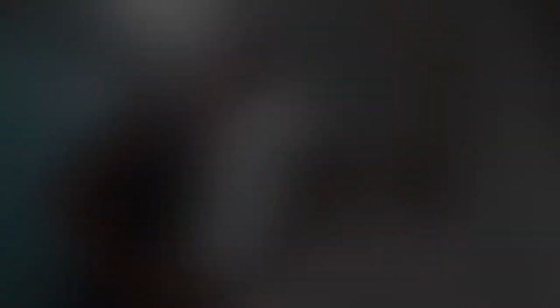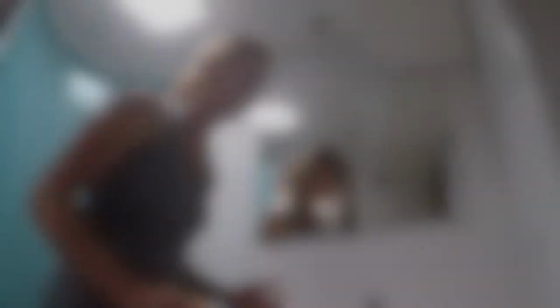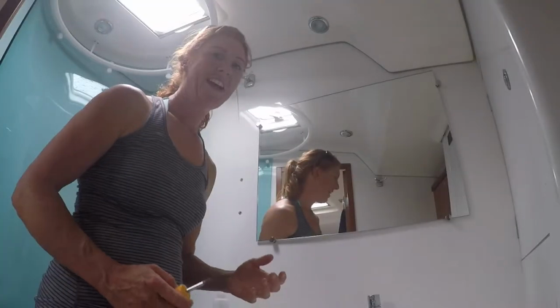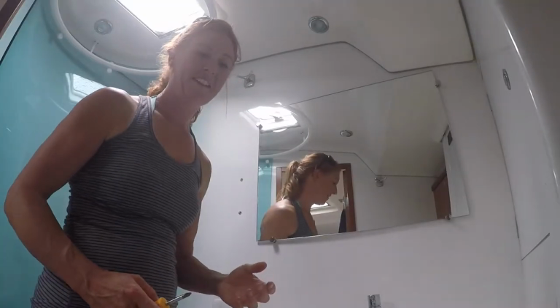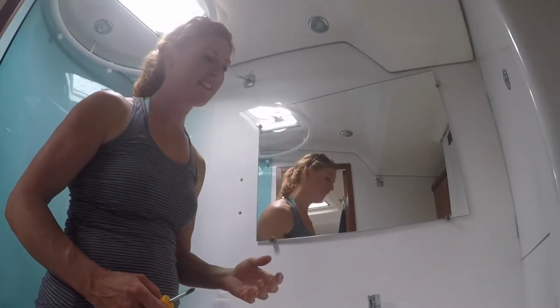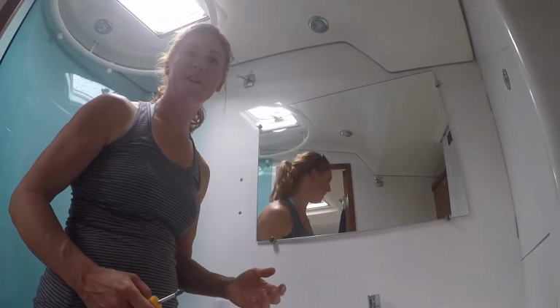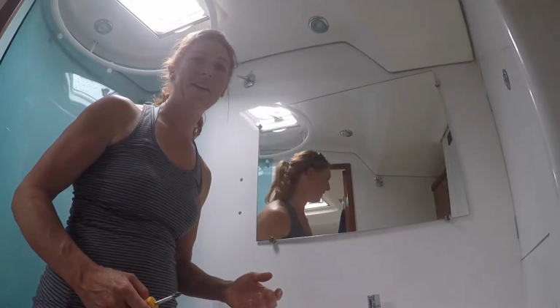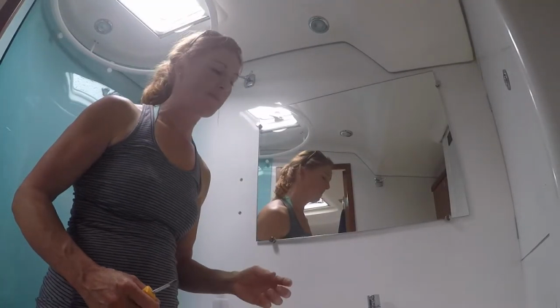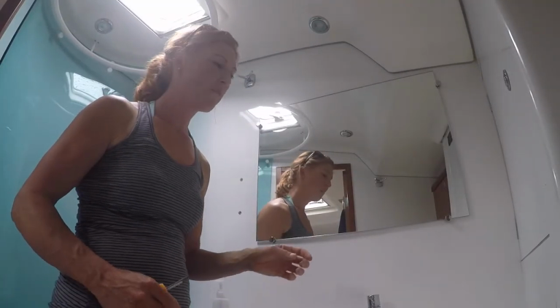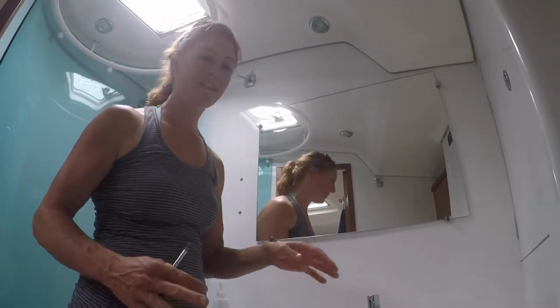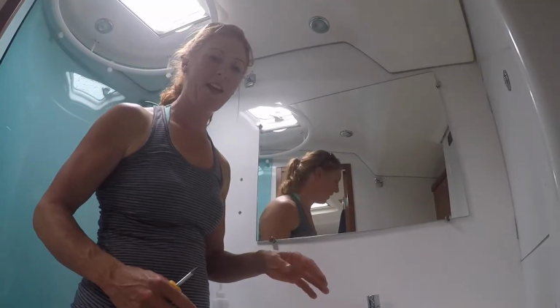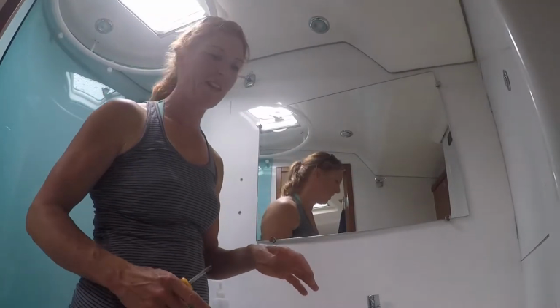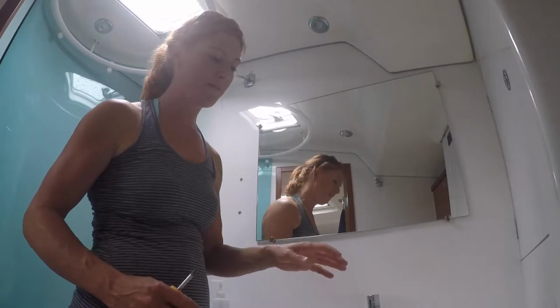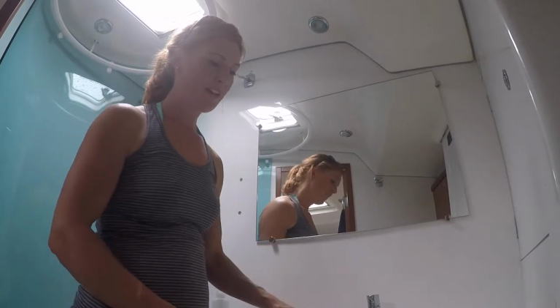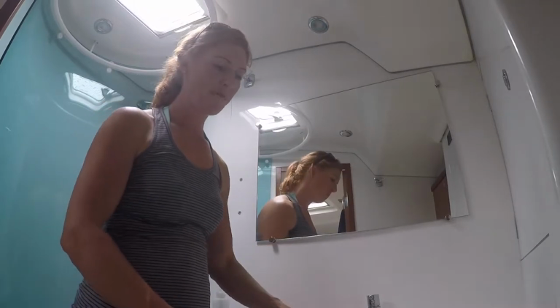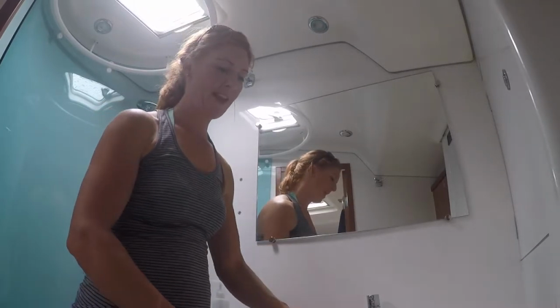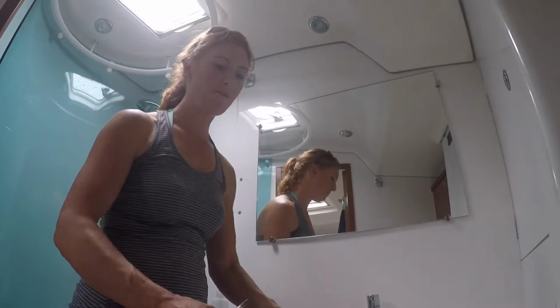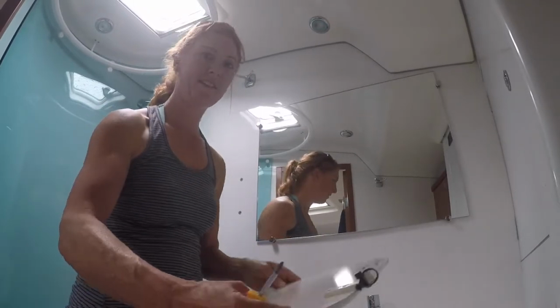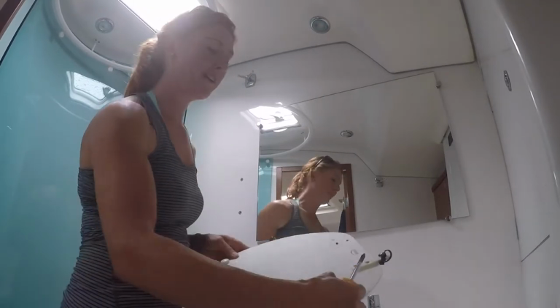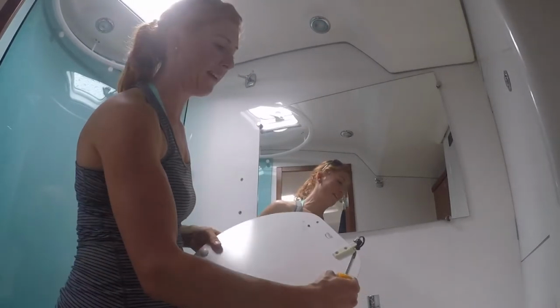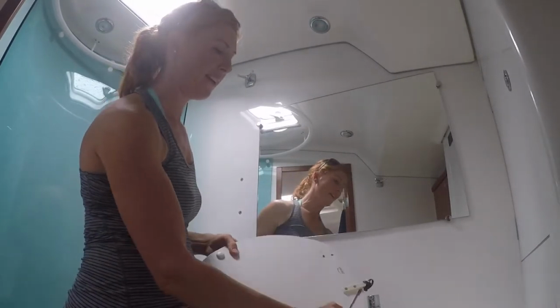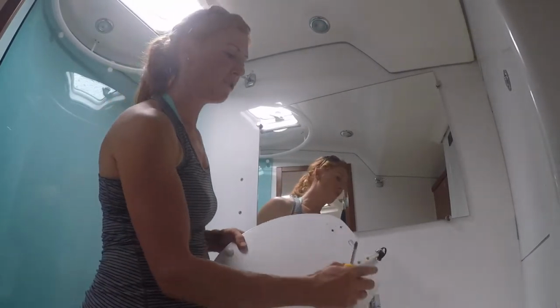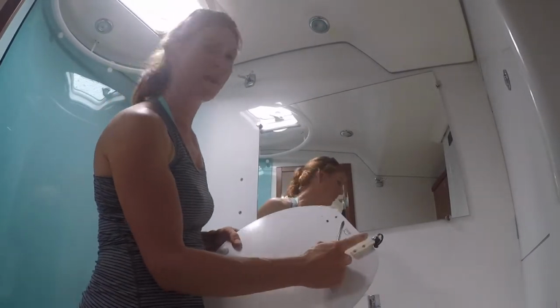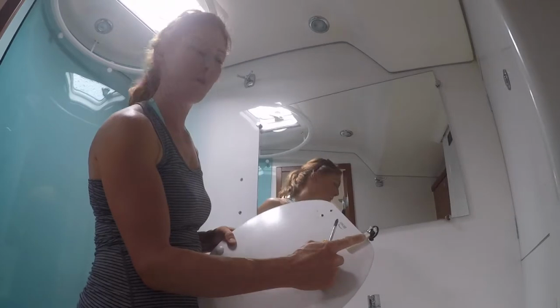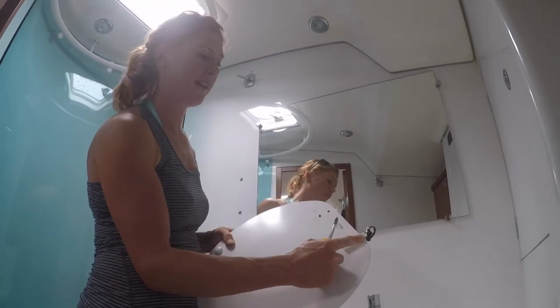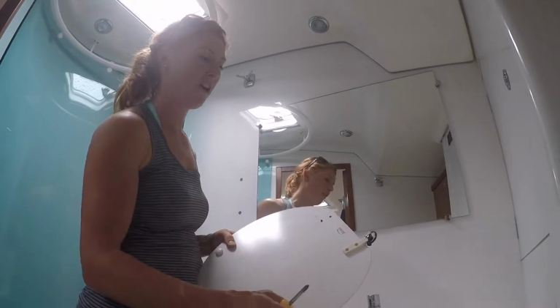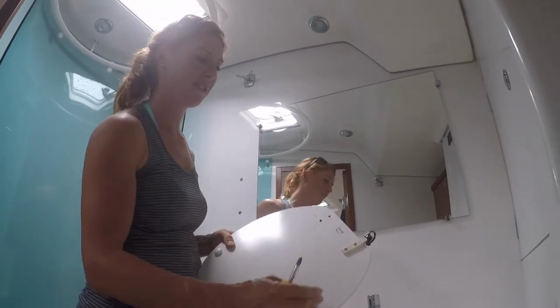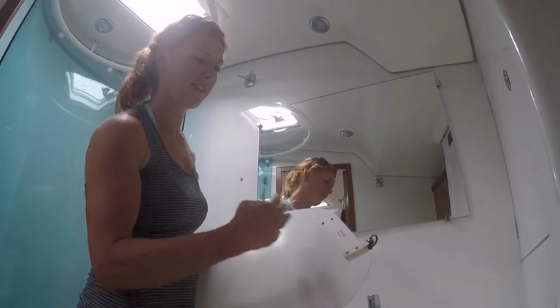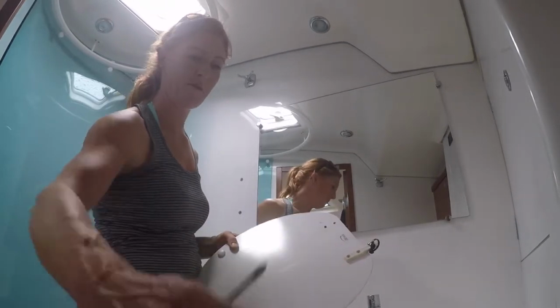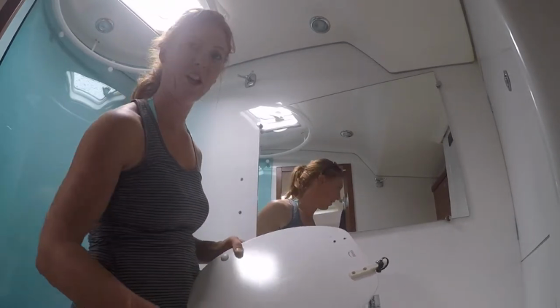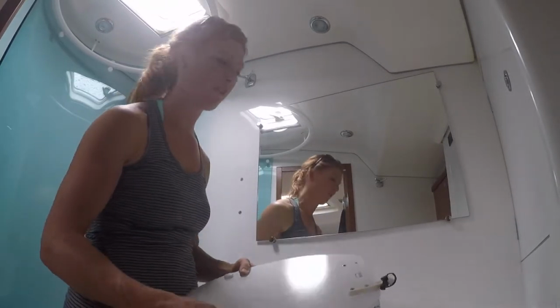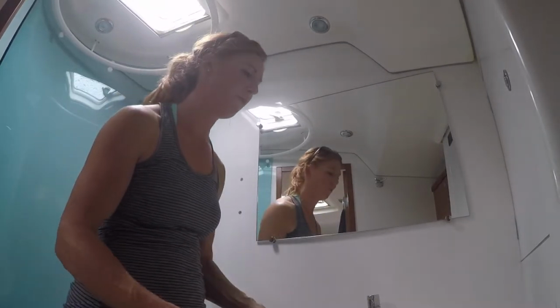Hey everybody, this is kind of funny, but the first big seats we had, the top lid came off my toilet seat and I ended up jury-rigging it with these cable ties because the lid was just sliding across the floor.